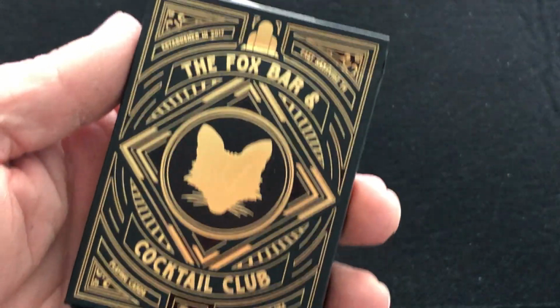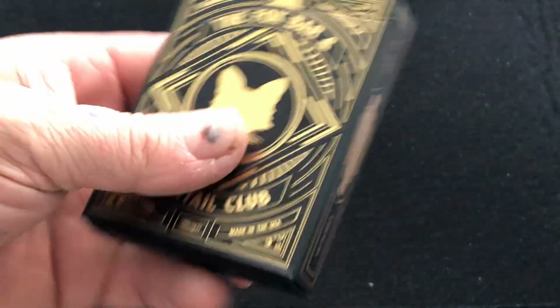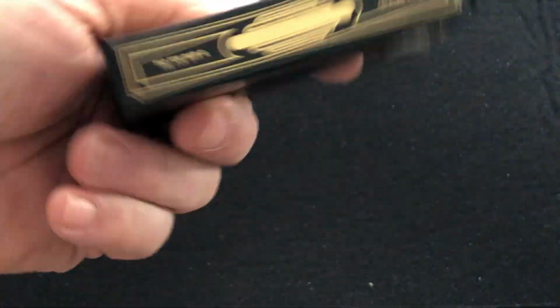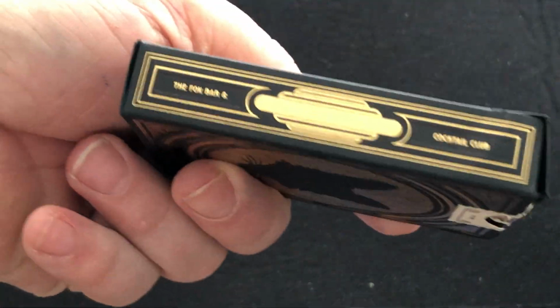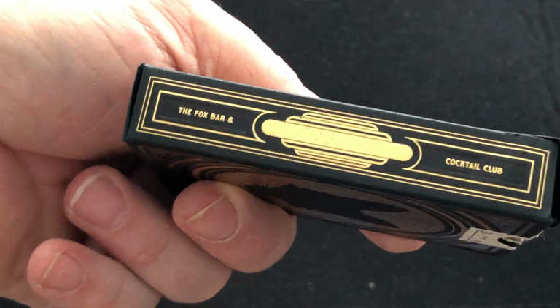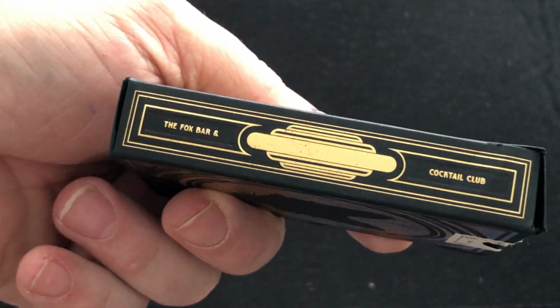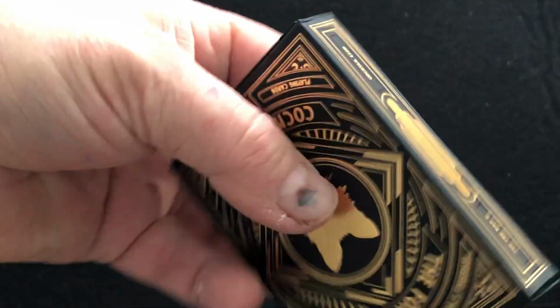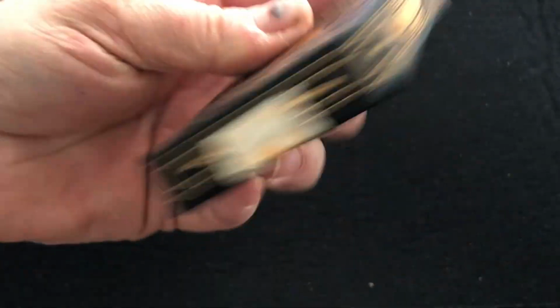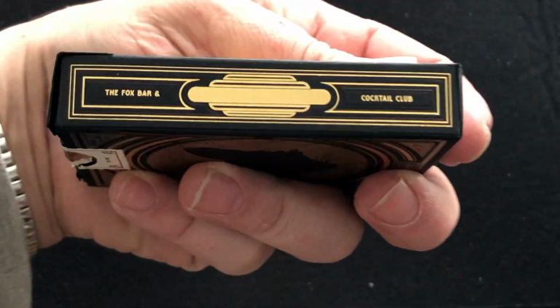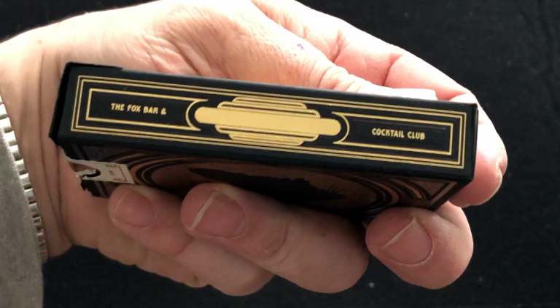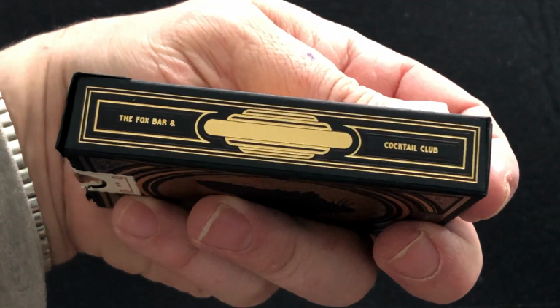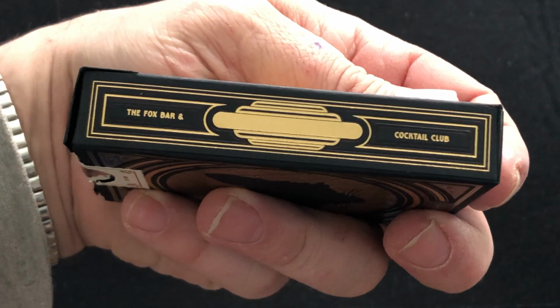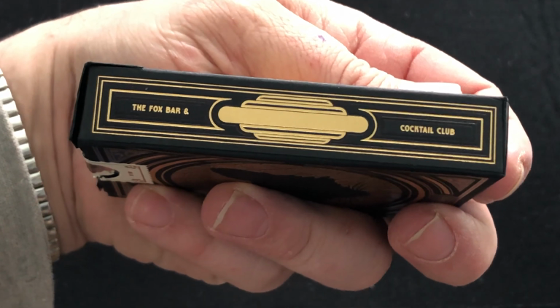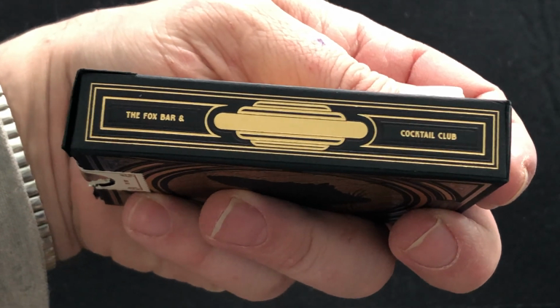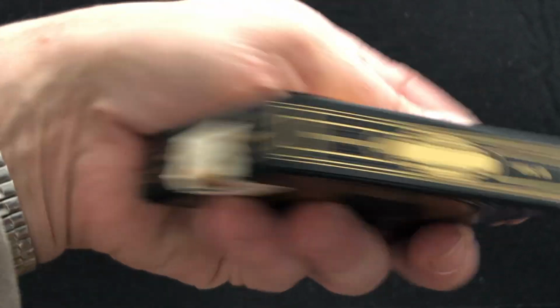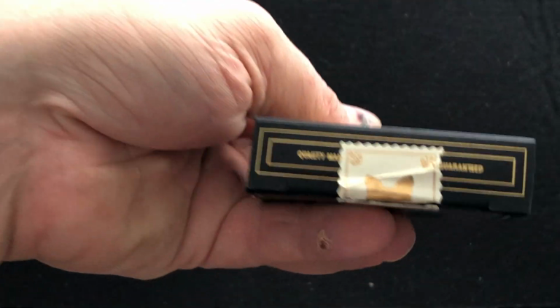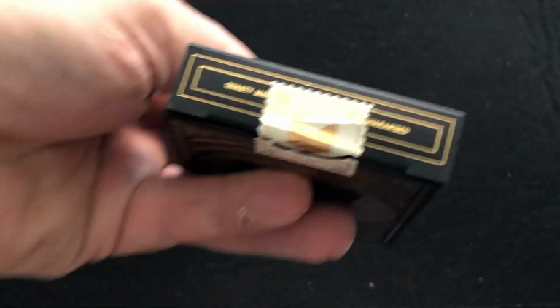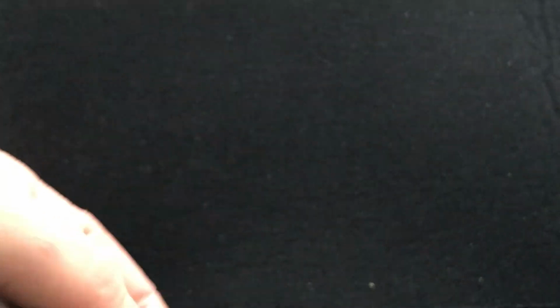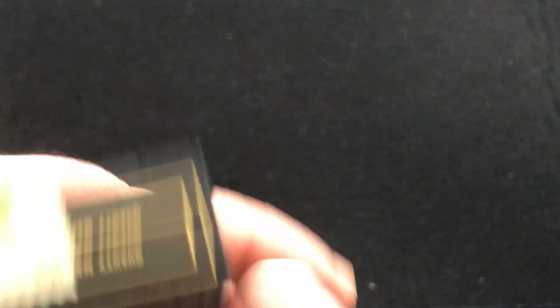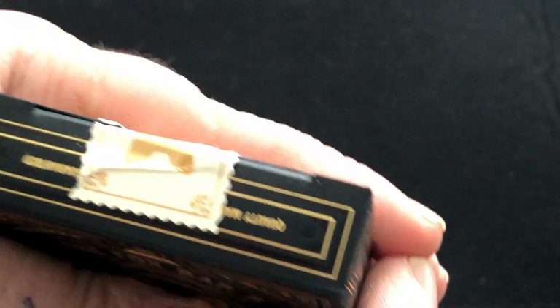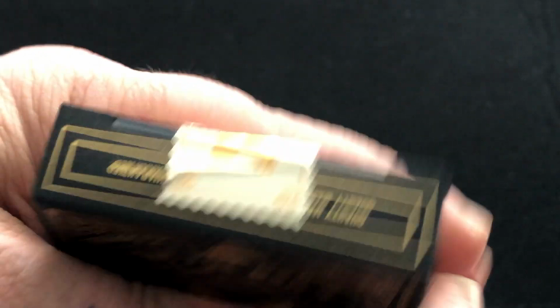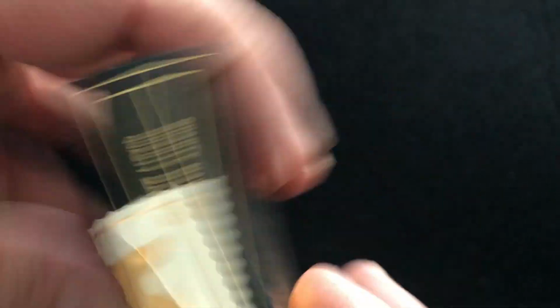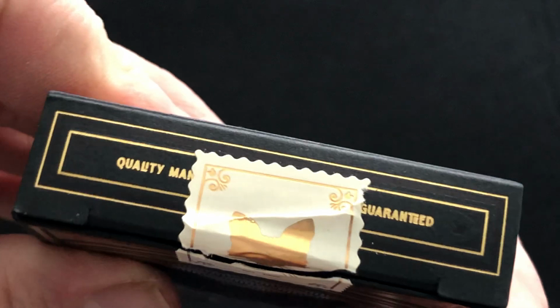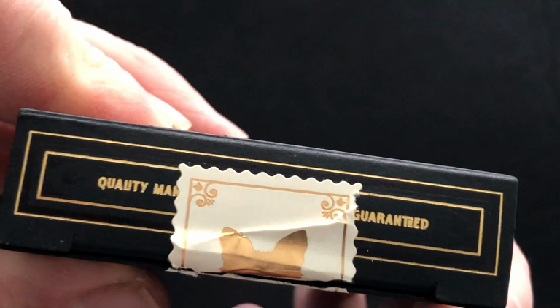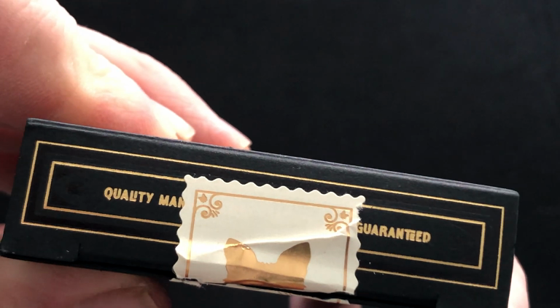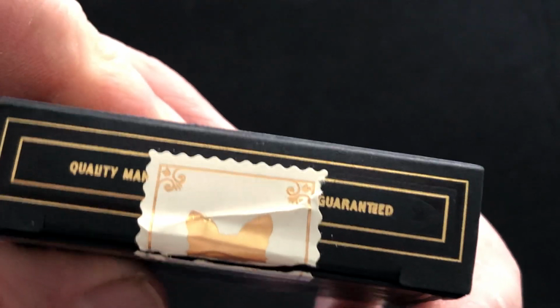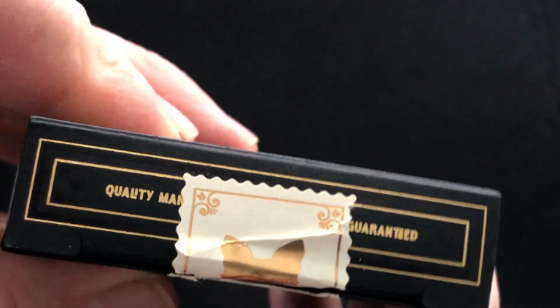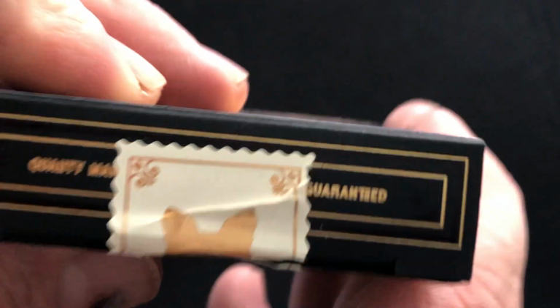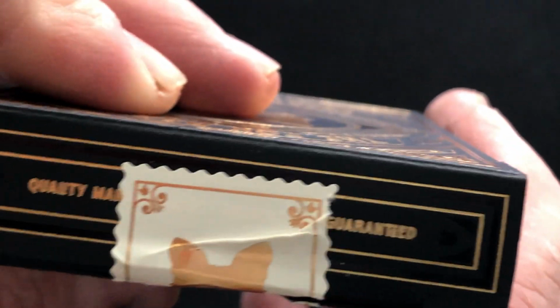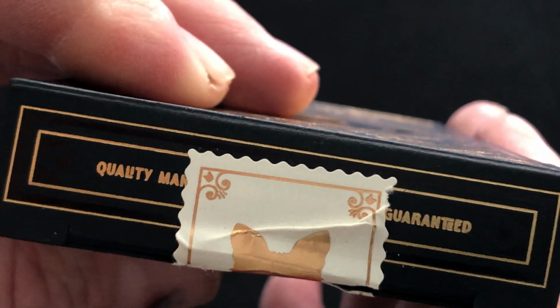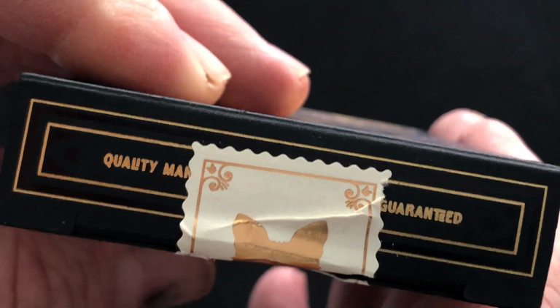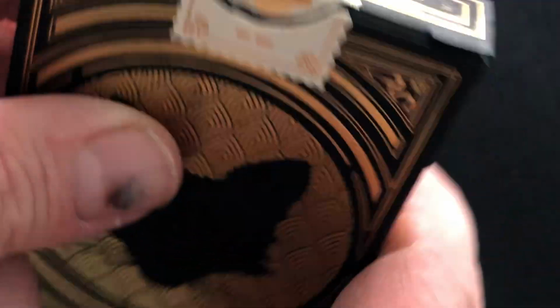And the Fox logo. It says the Fox Bar and Cocktail Club on the sides, with some kind of artwork in the center. And then quality made, something guaranteed on top.